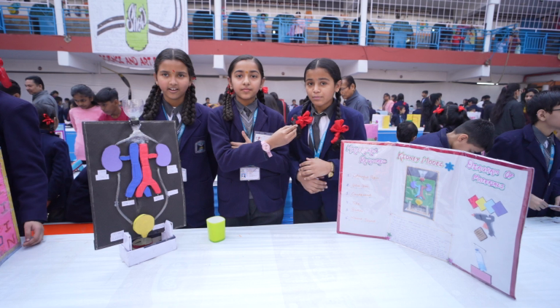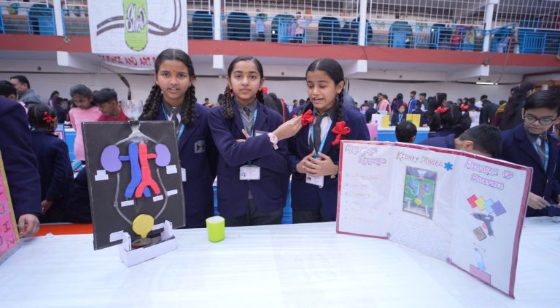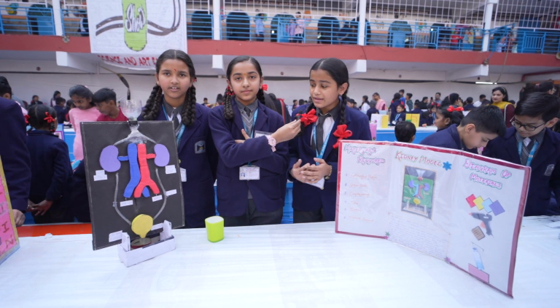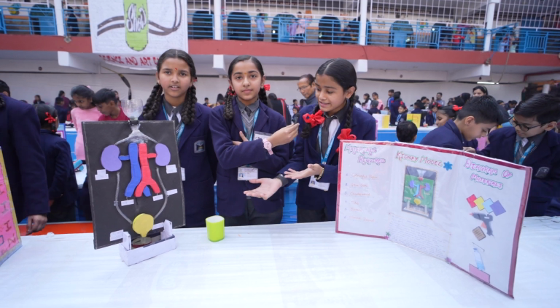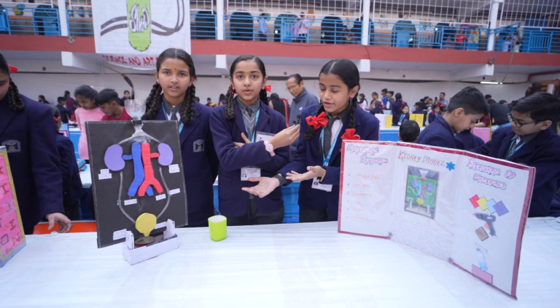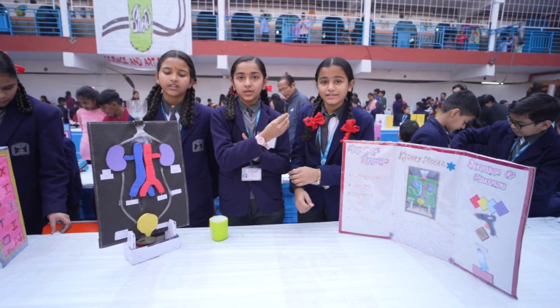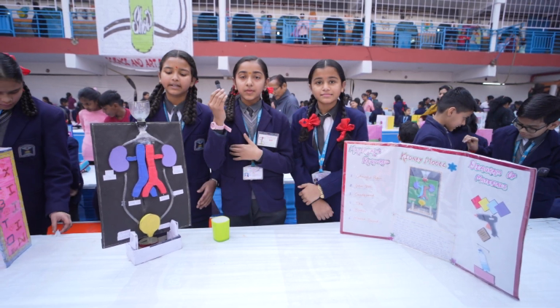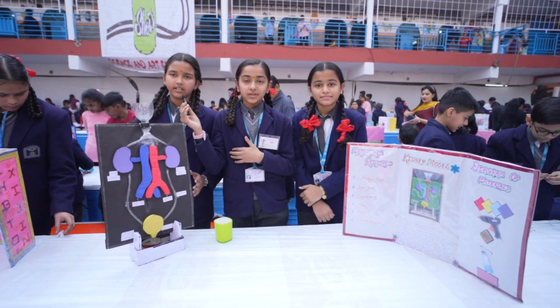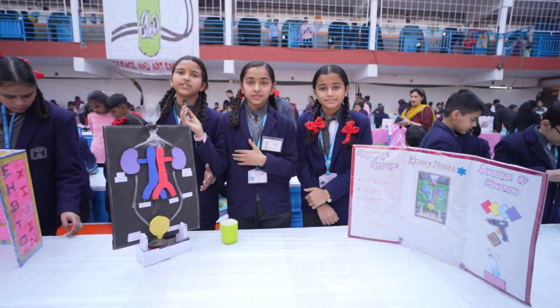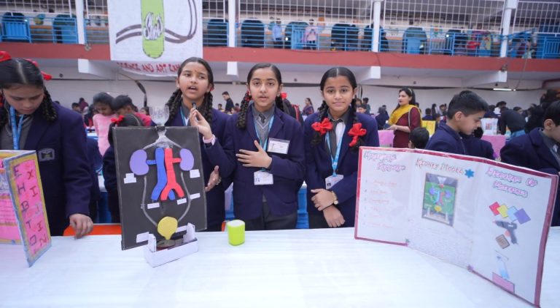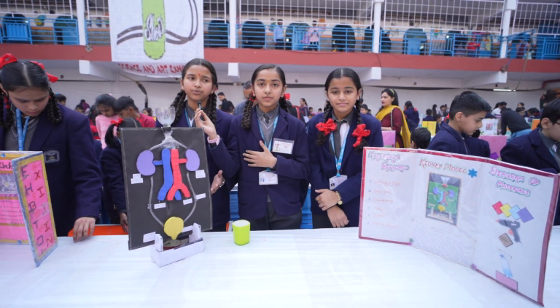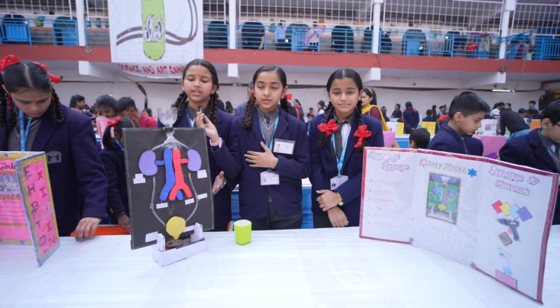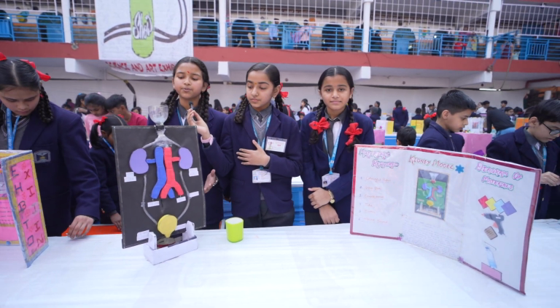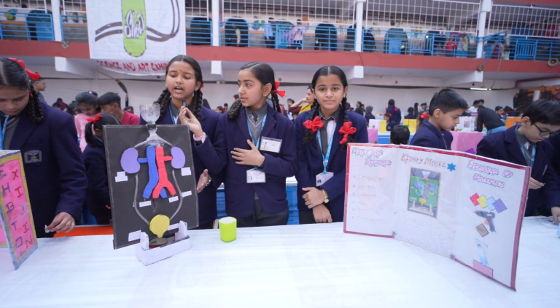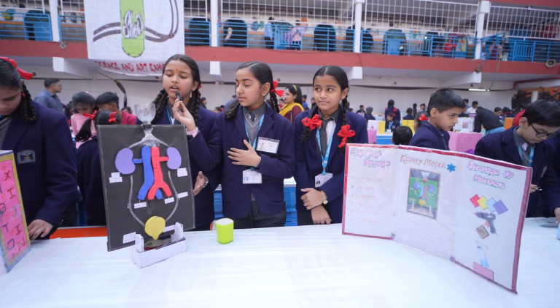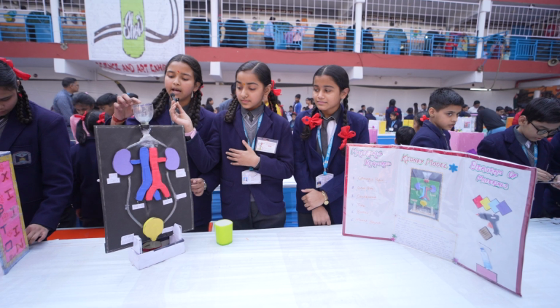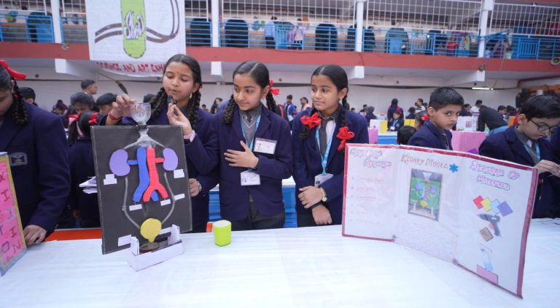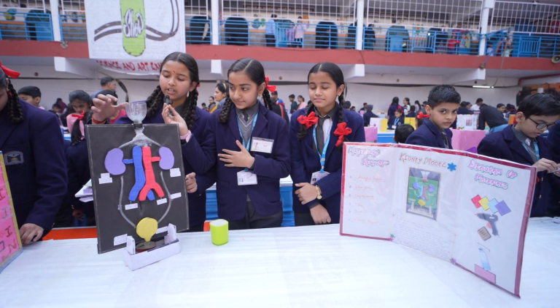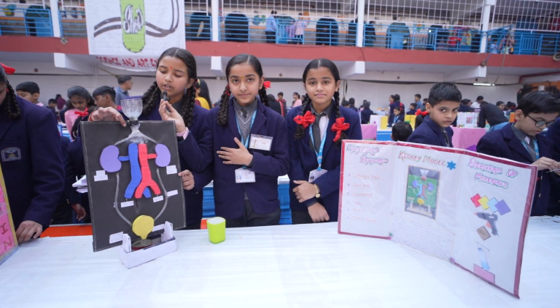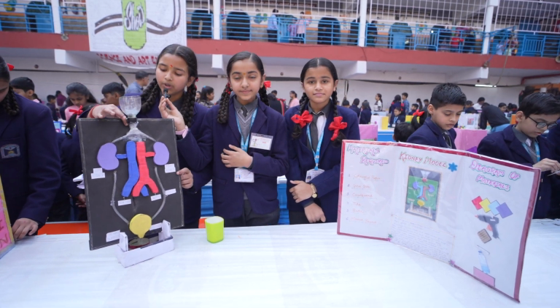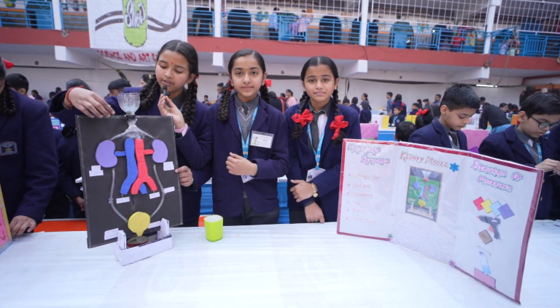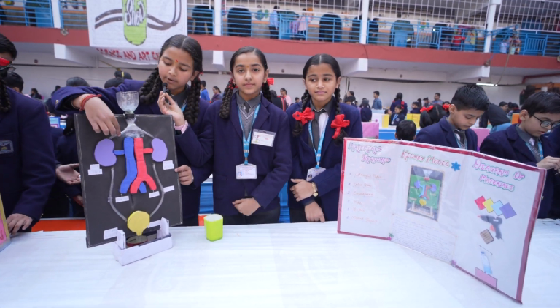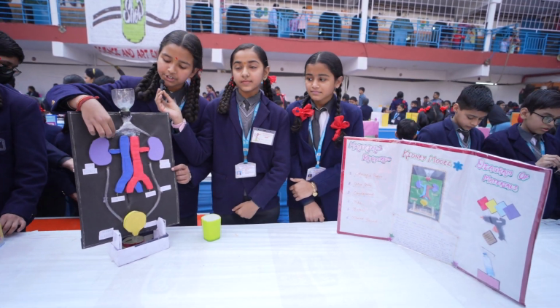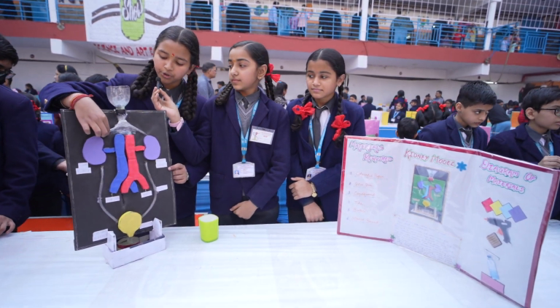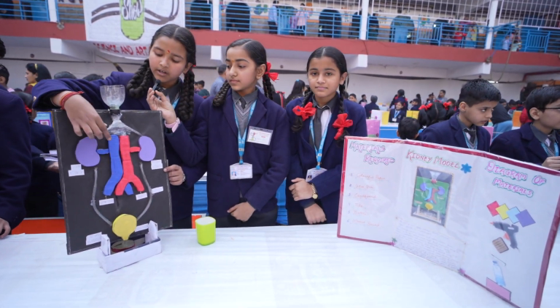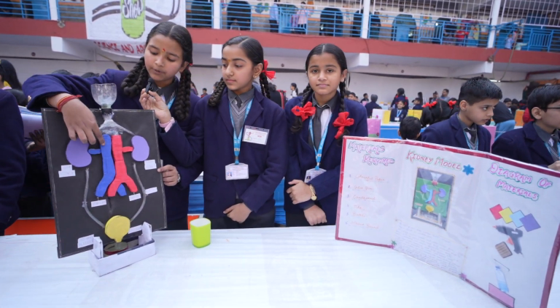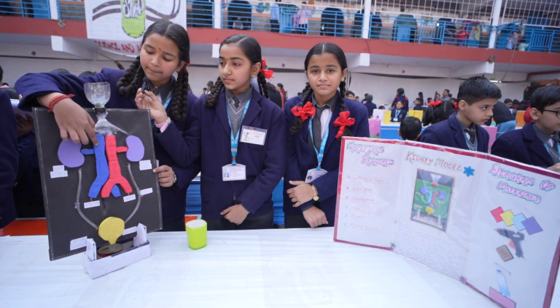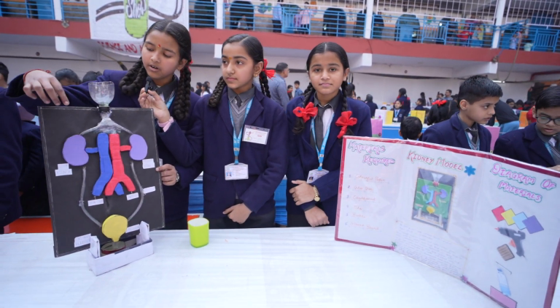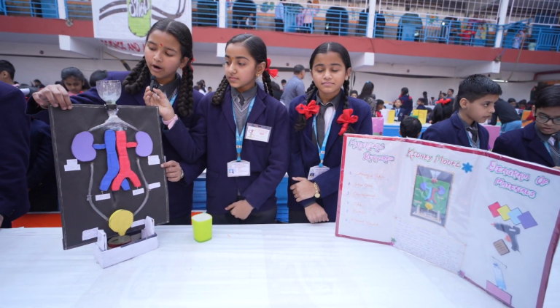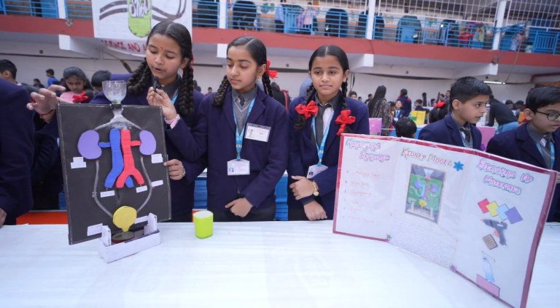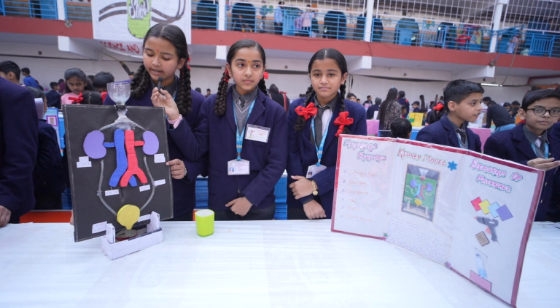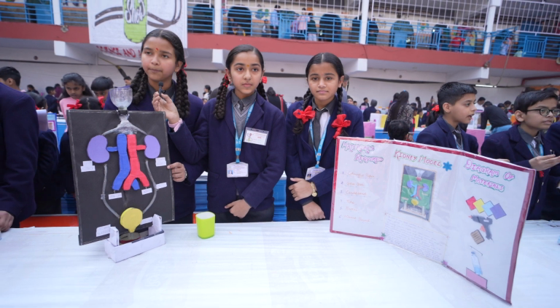Our project name is Kidney Model. The materials which we have used in this project are plastic bottle, glue gun, flexi tube, colourful paper, mount board, and cardboard.